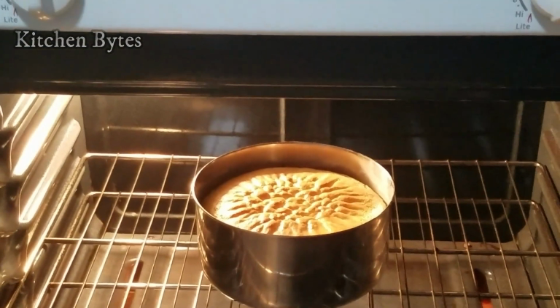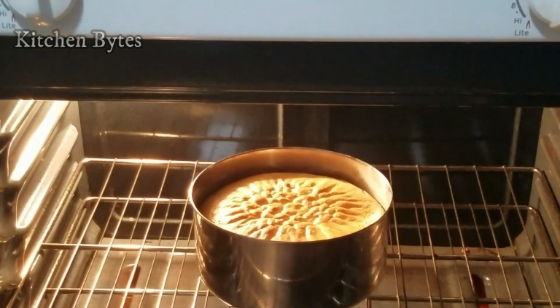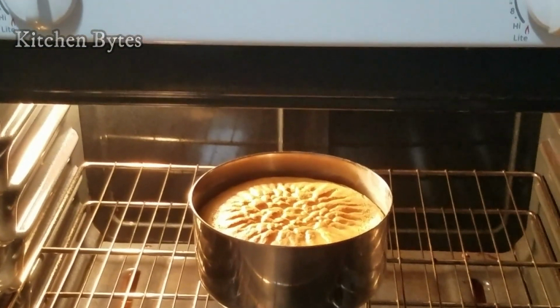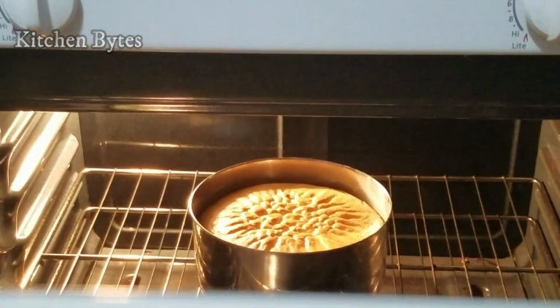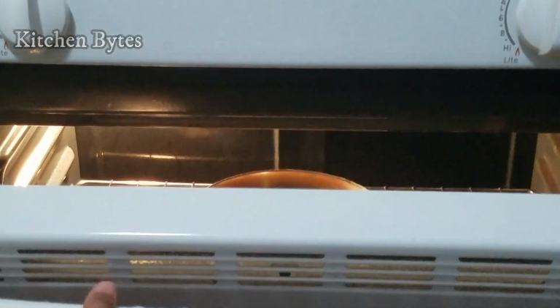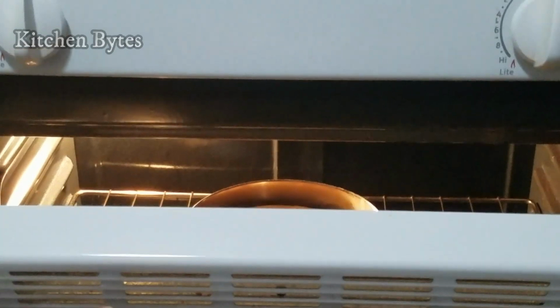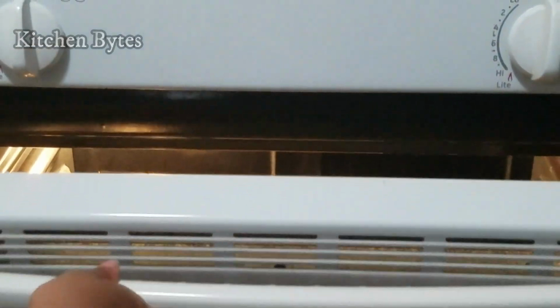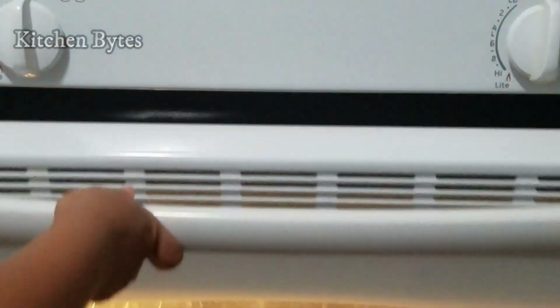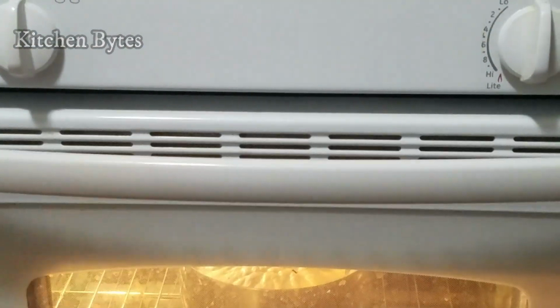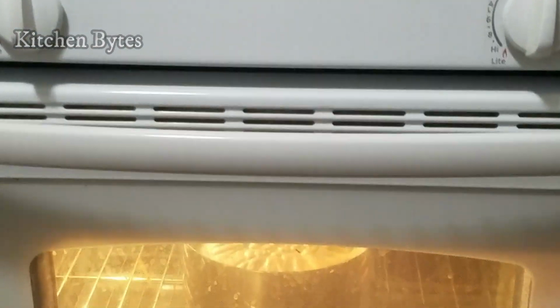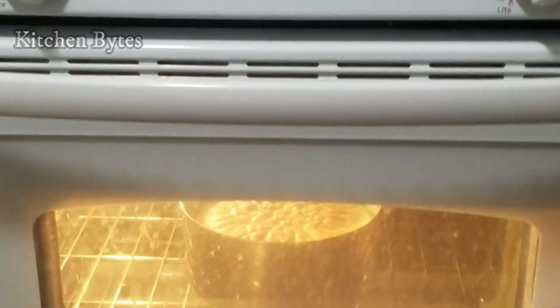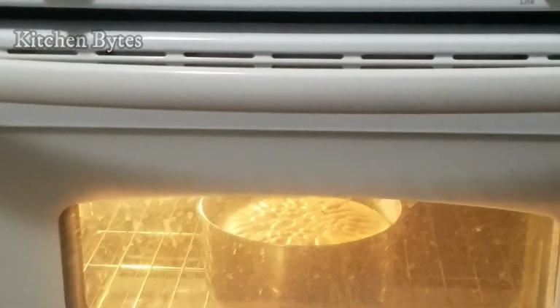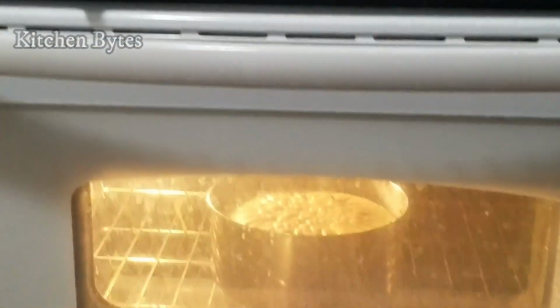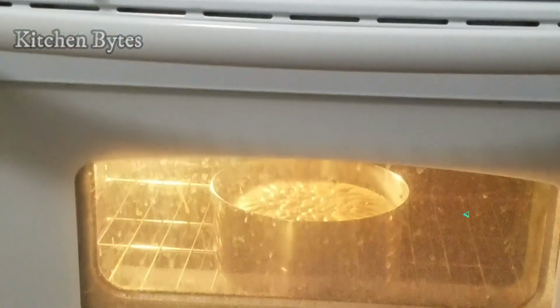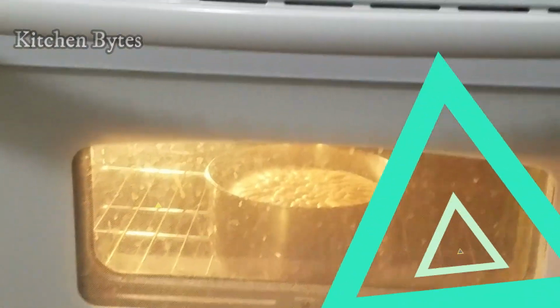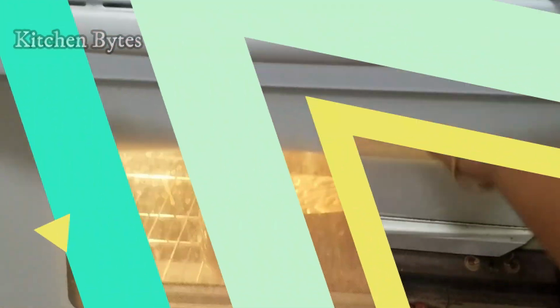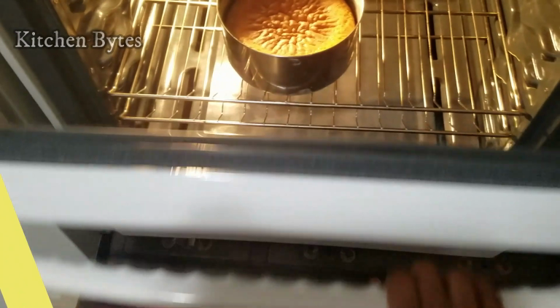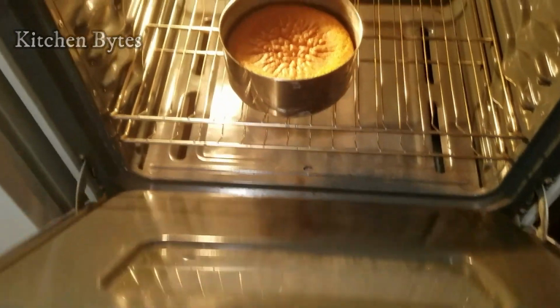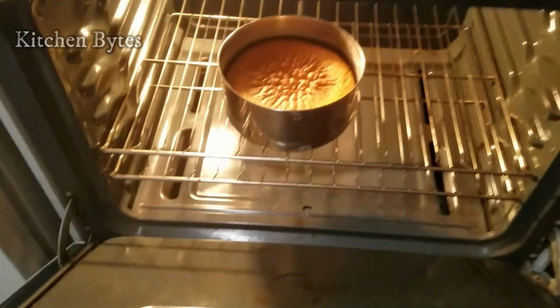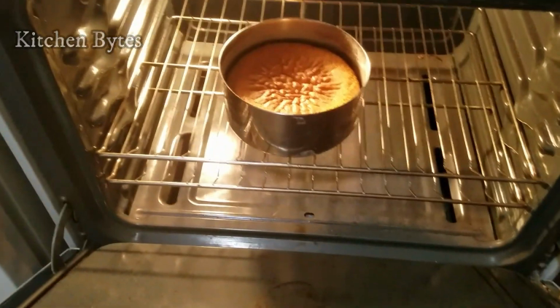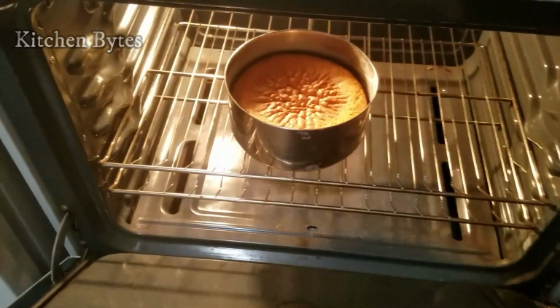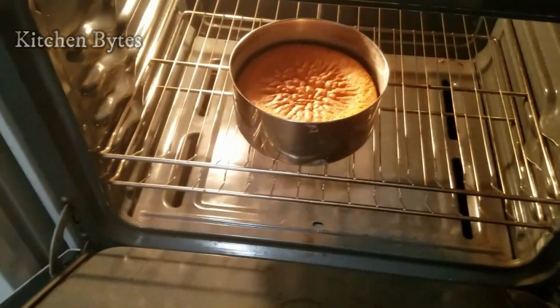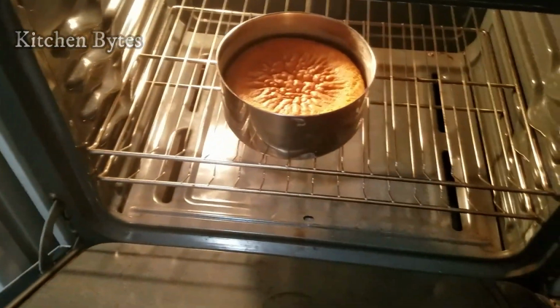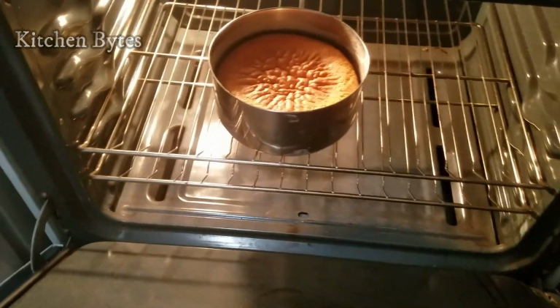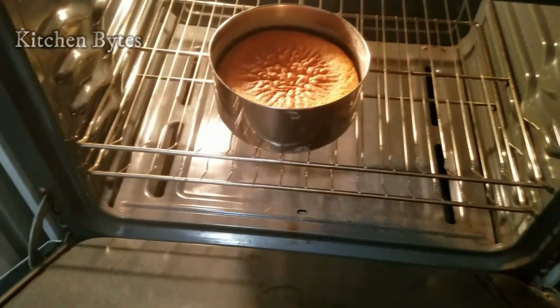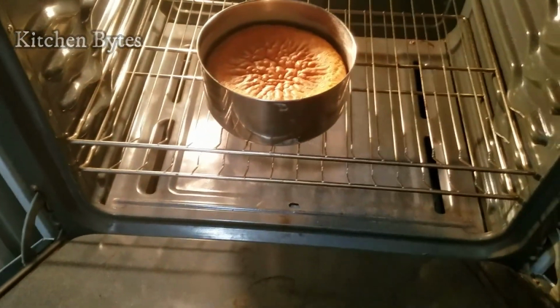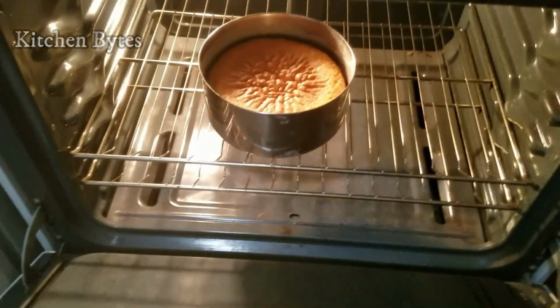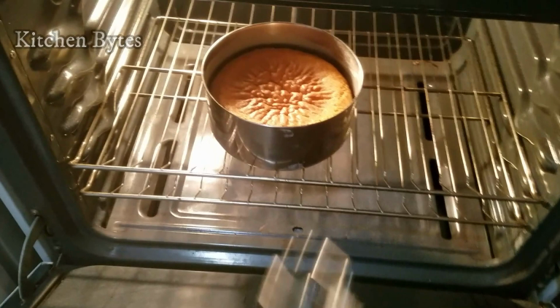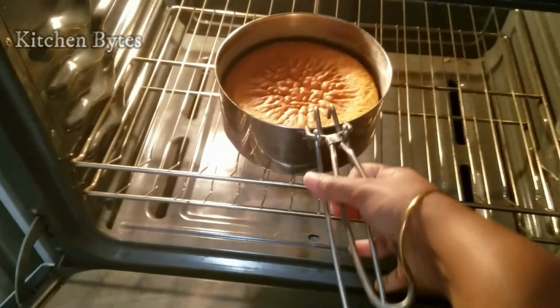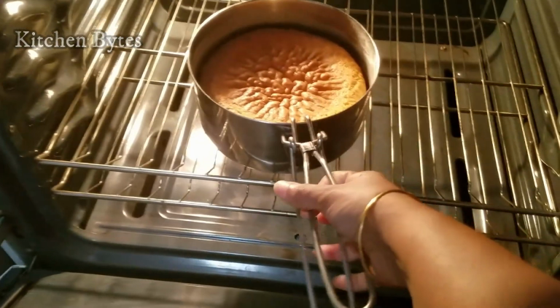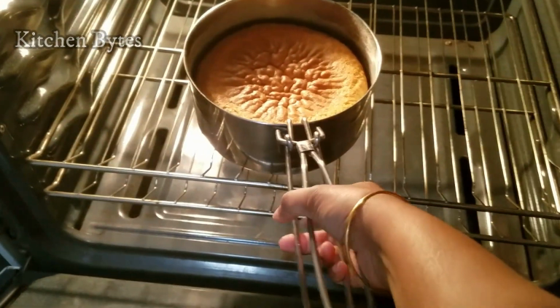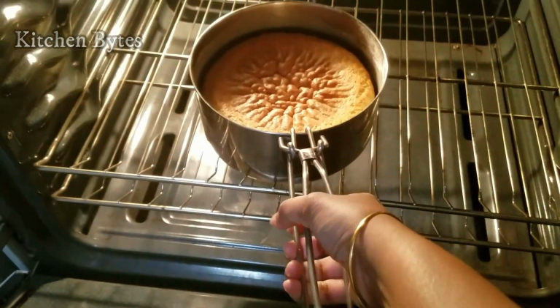In the middle, check it out. Finally, after 40 minutes the cake is ready. Let's see how it turned out.